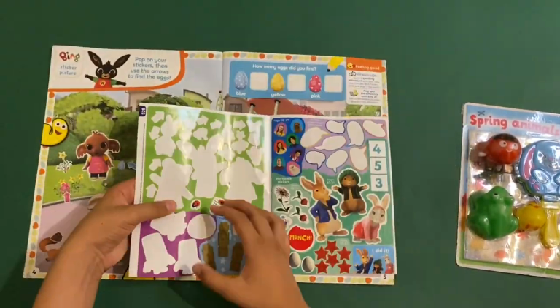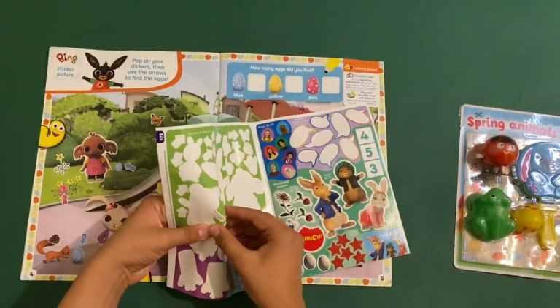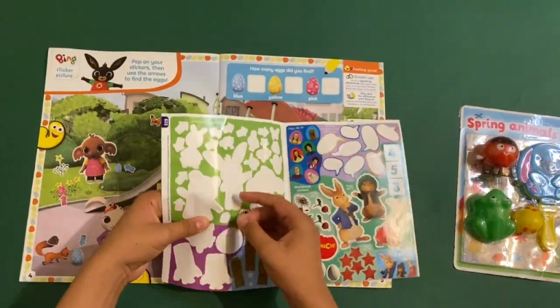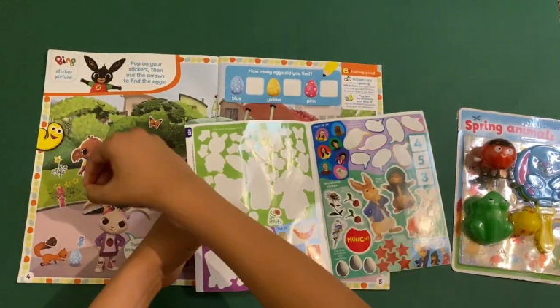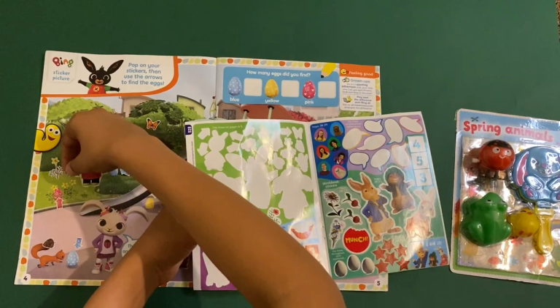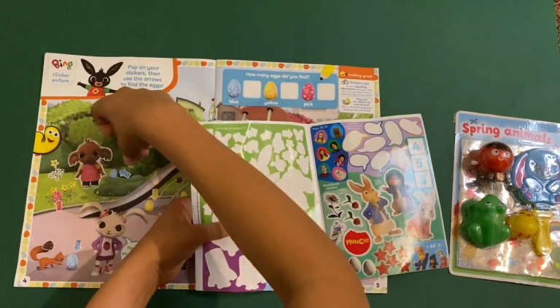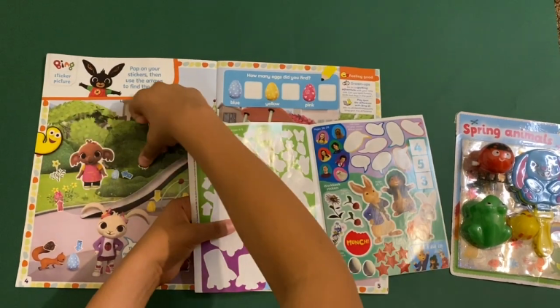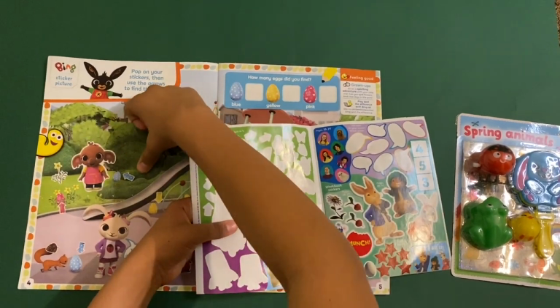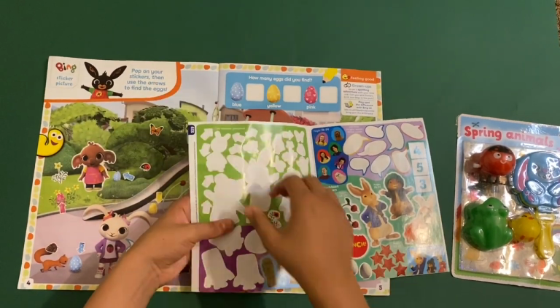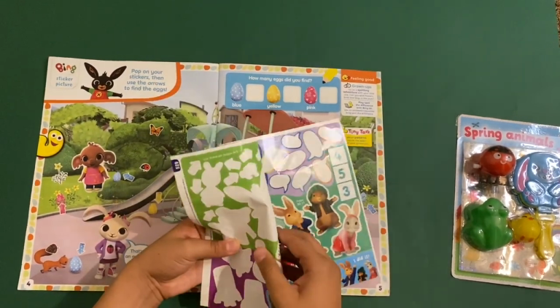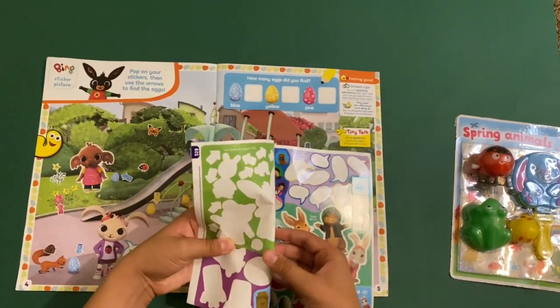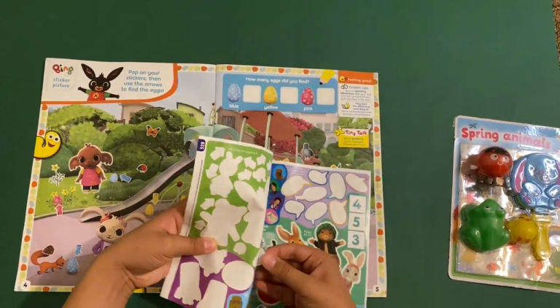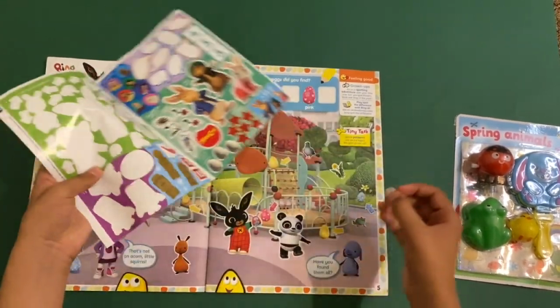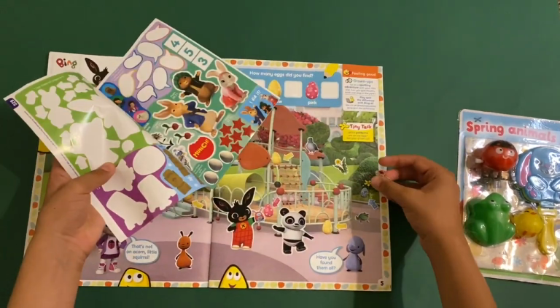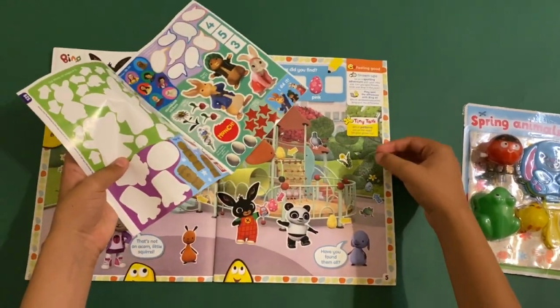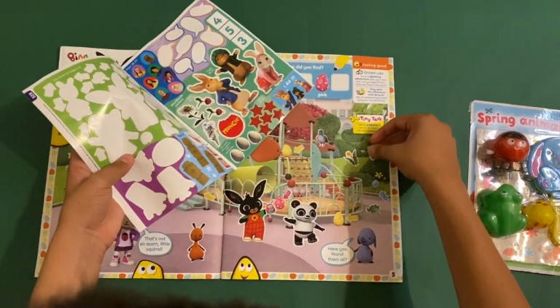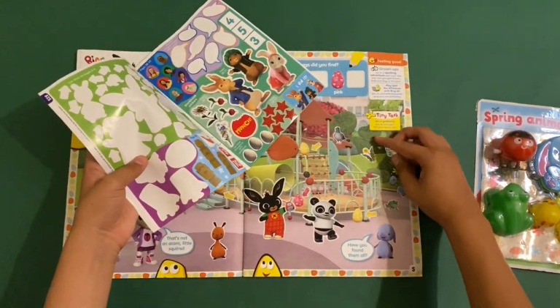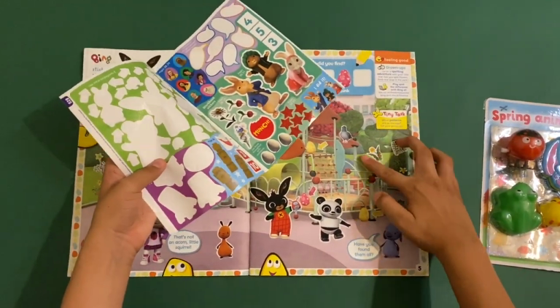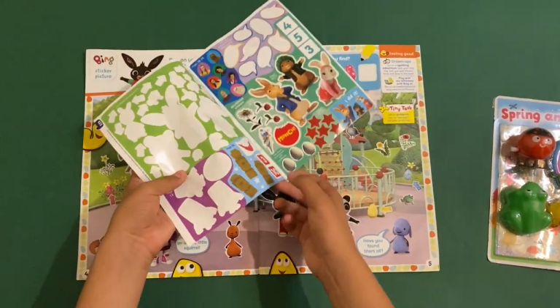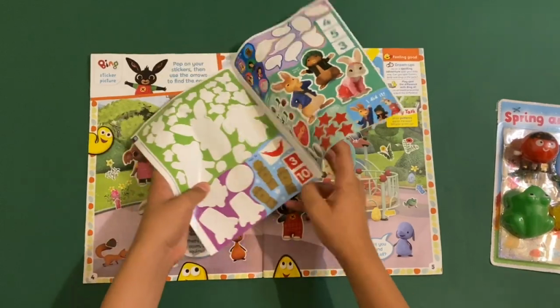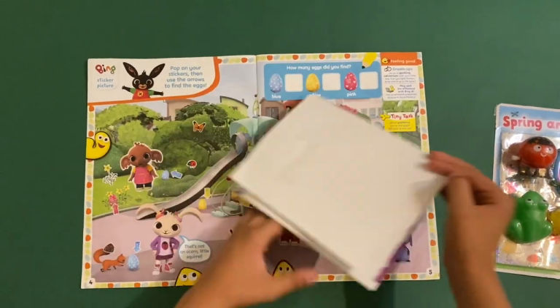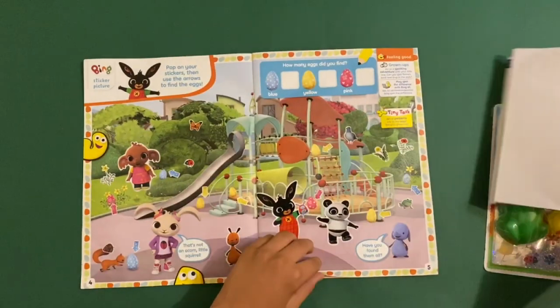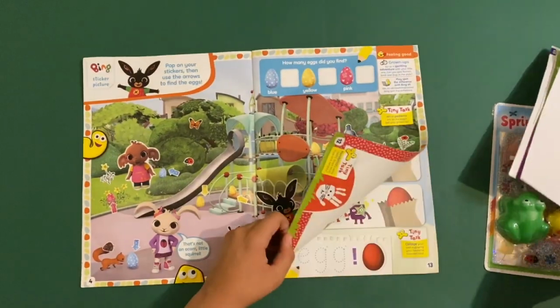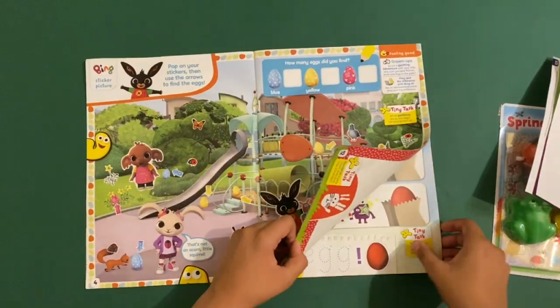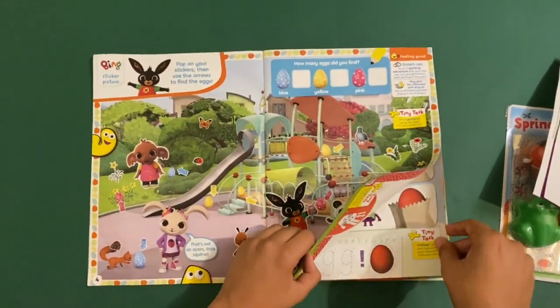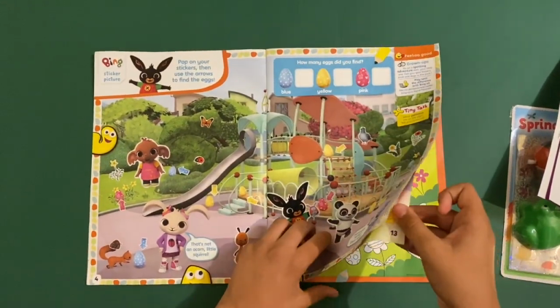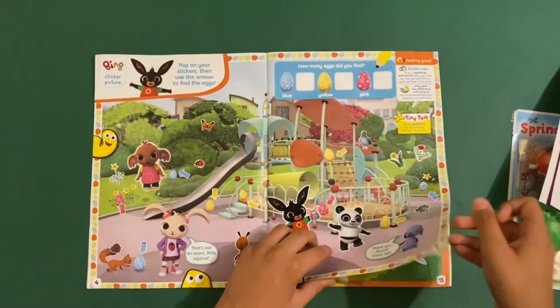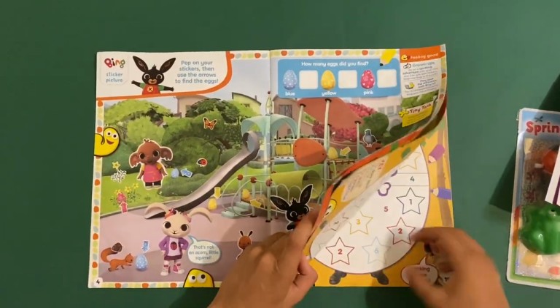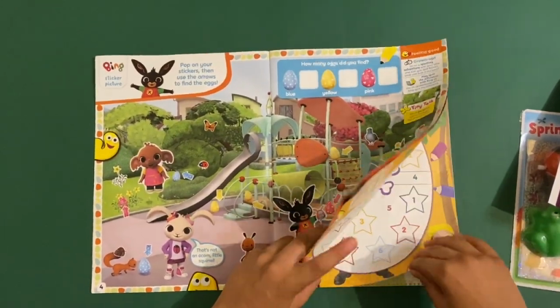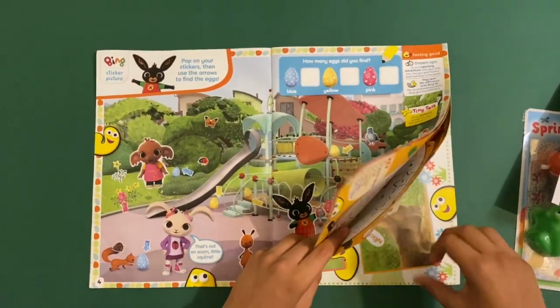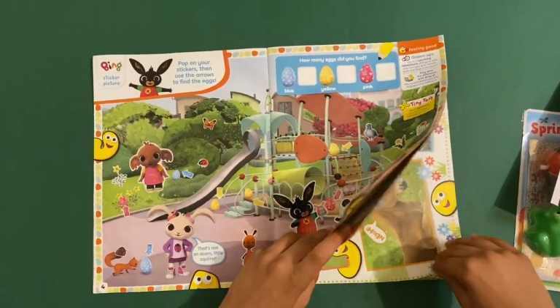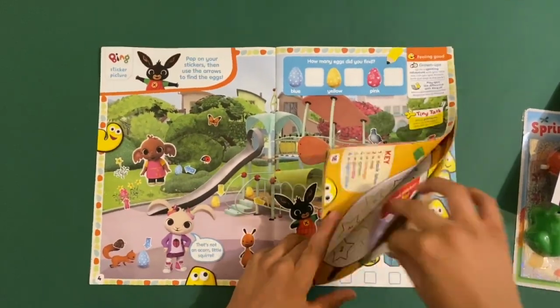Wait — actually let me stick on these last two stickers for Bing. I've got these two. Finally, you can add this. And that's it for that page.